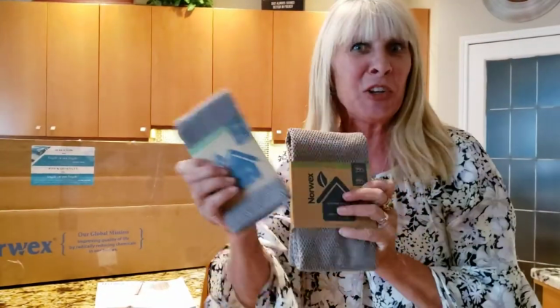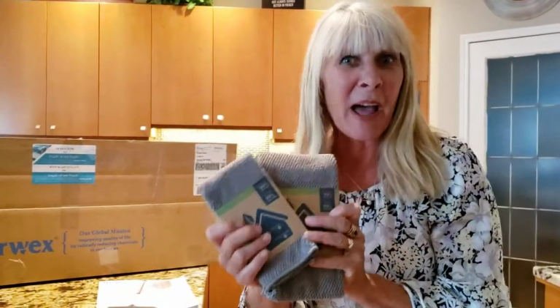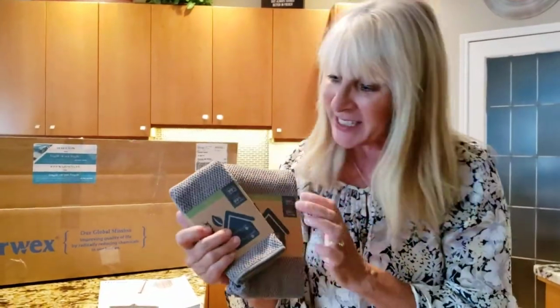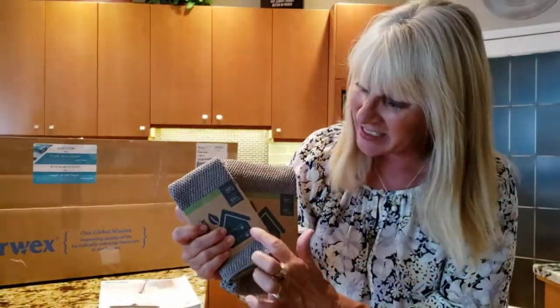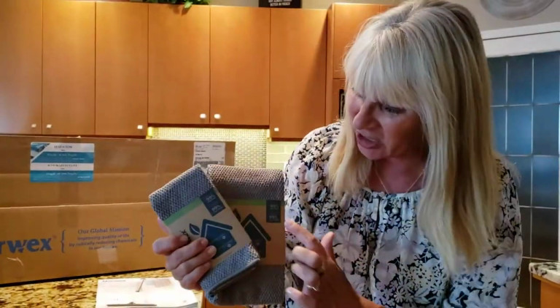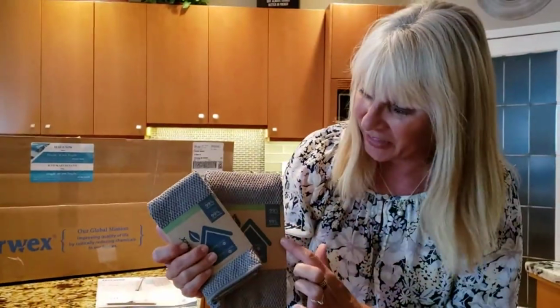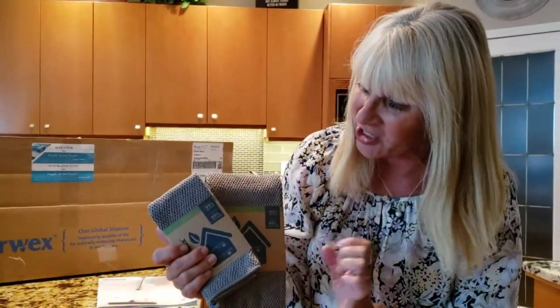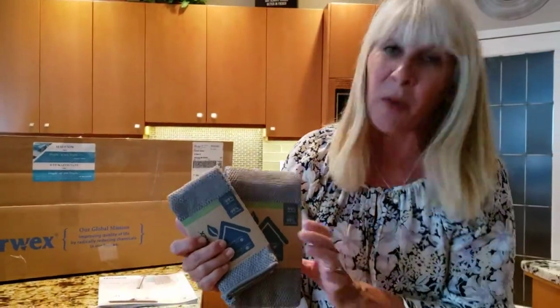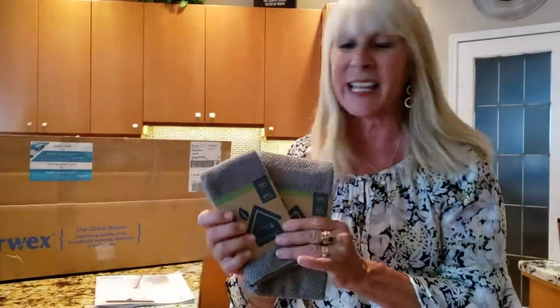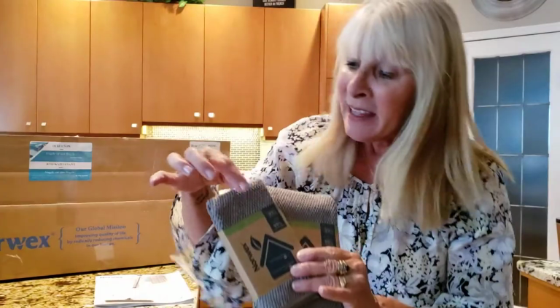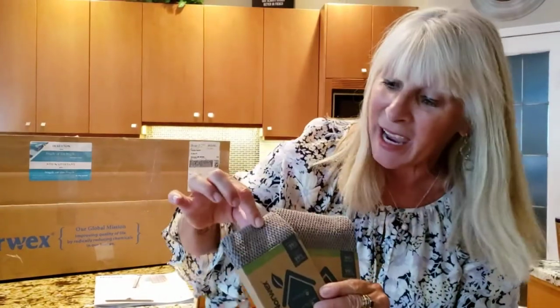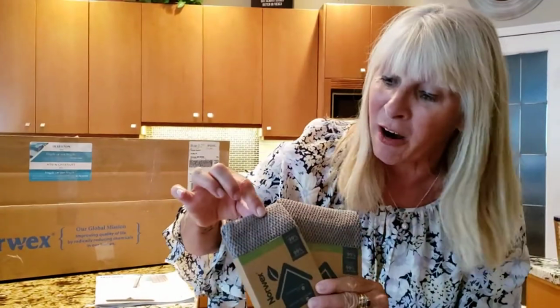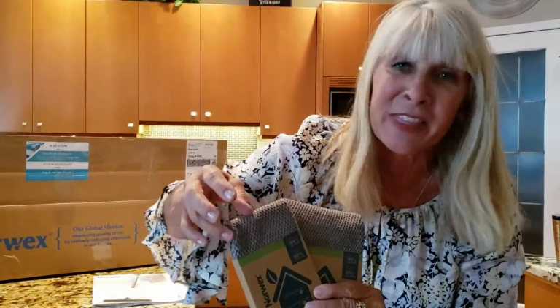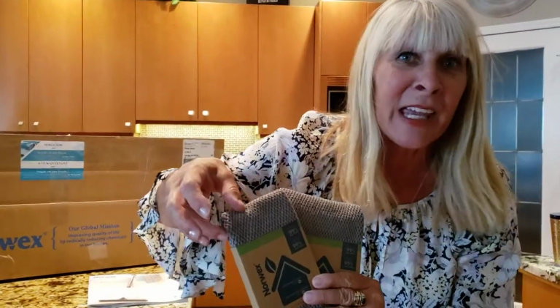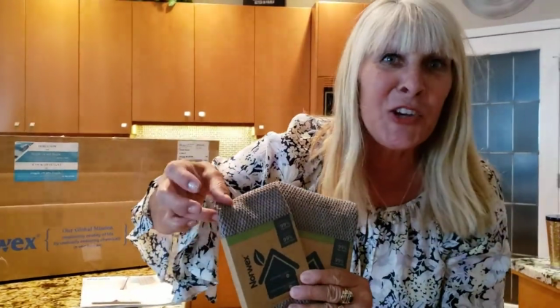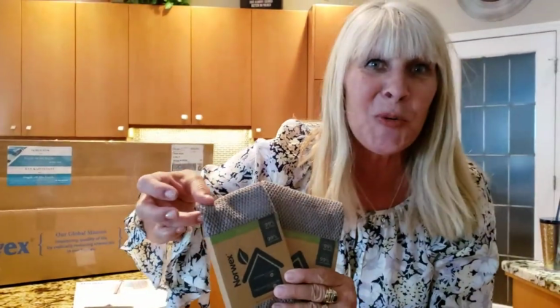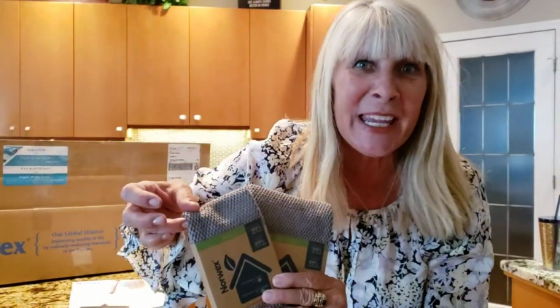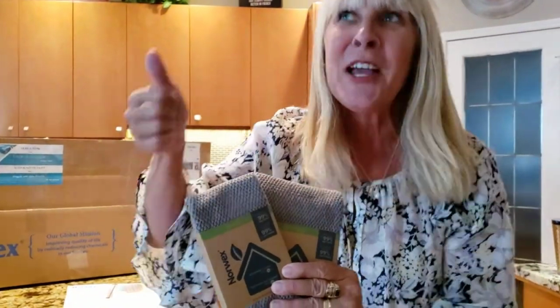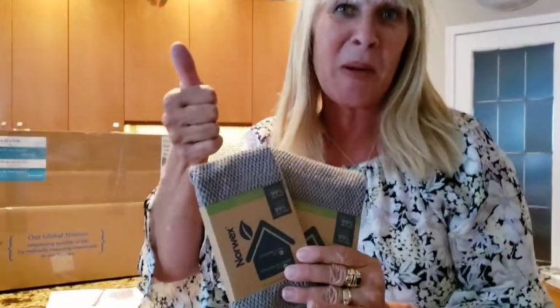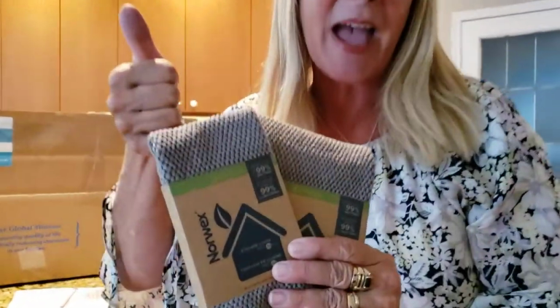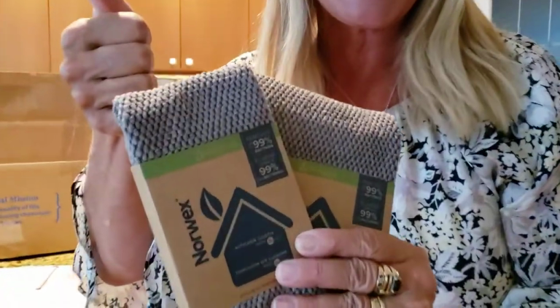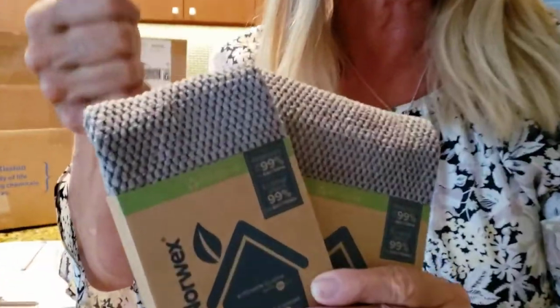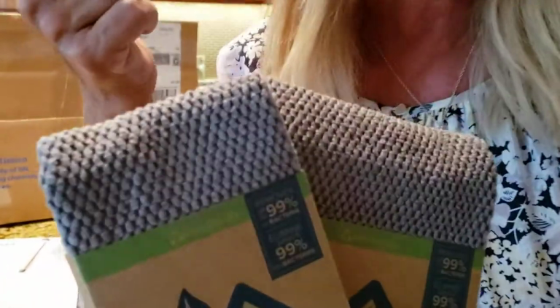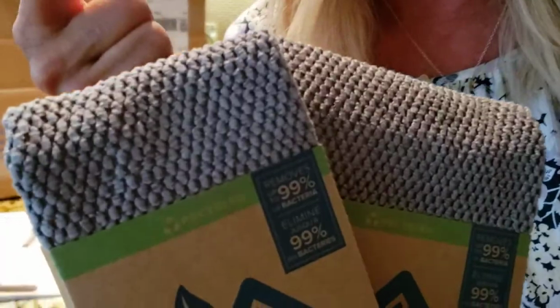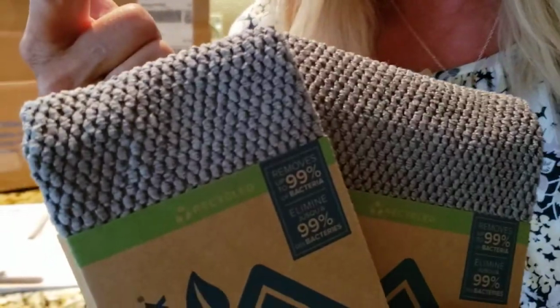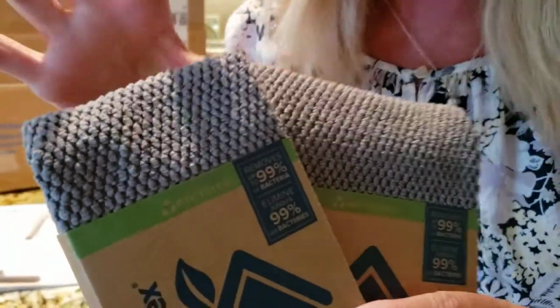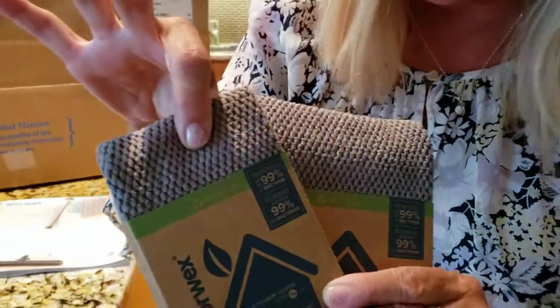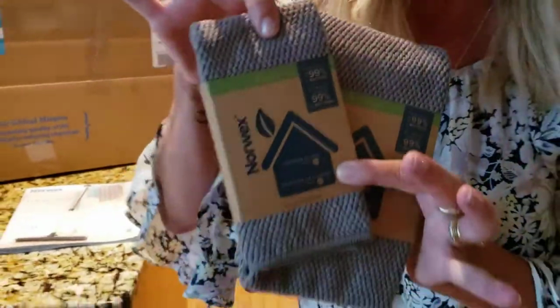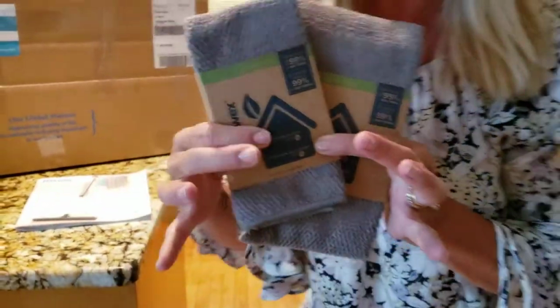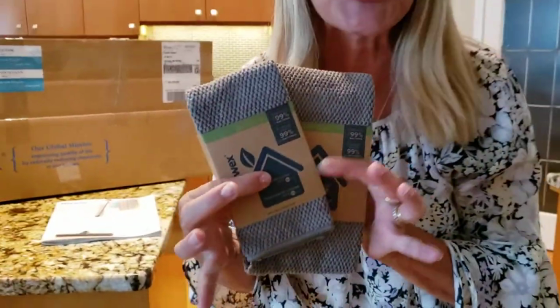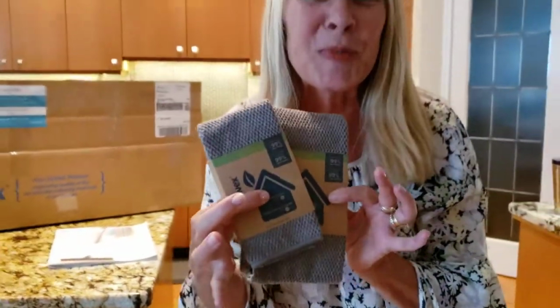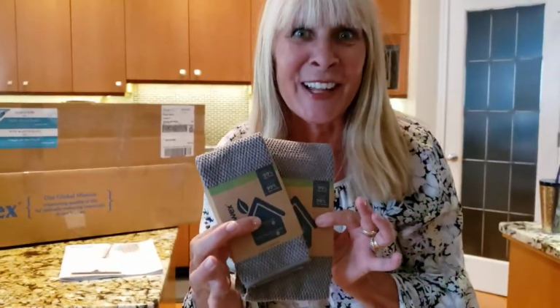You can buy them in a set — a kitchen cloth and kitchen towel set. They are the new weave. We now have amethyst, turquoise, and the new mushroom color.